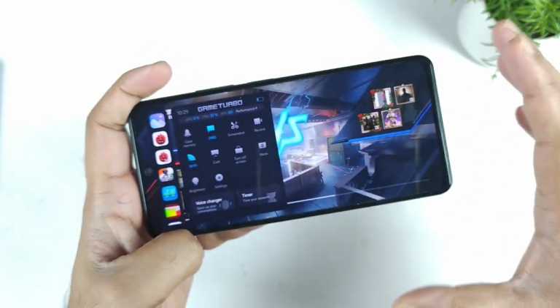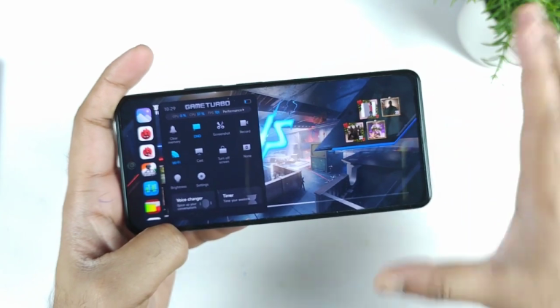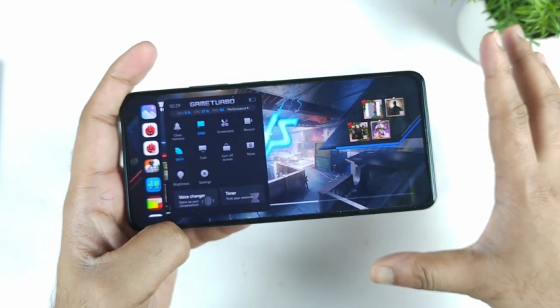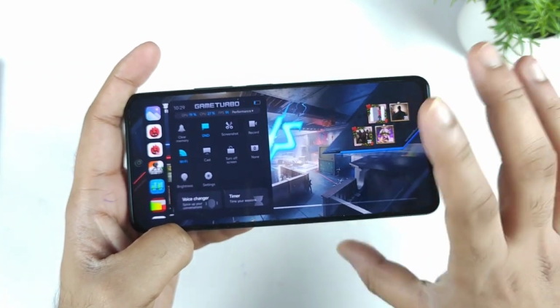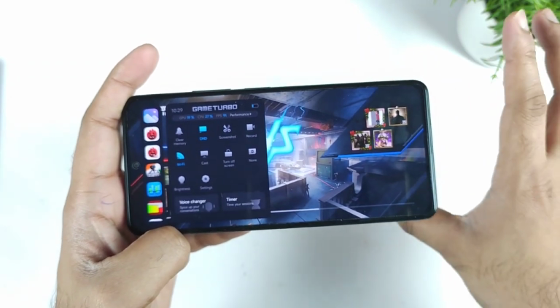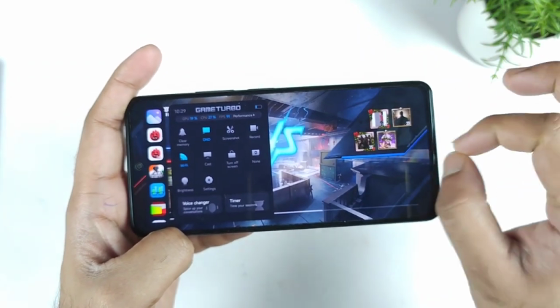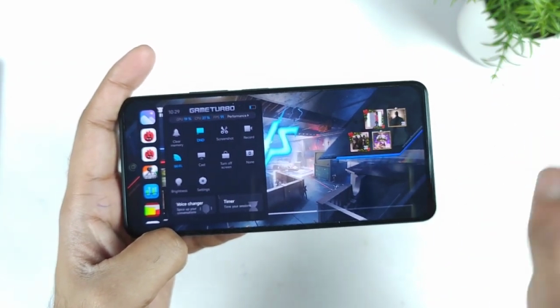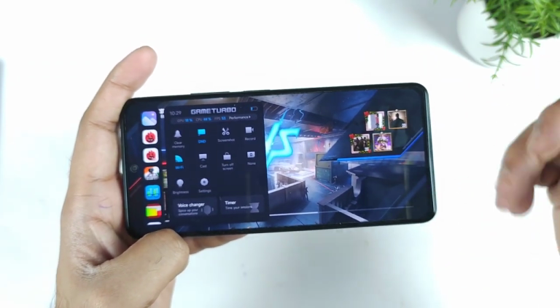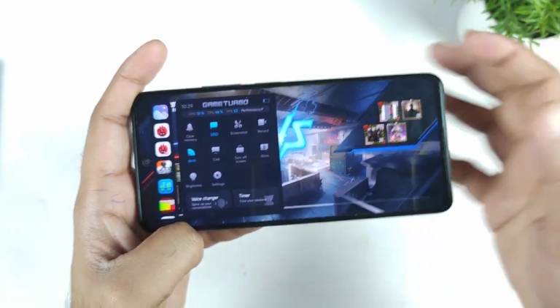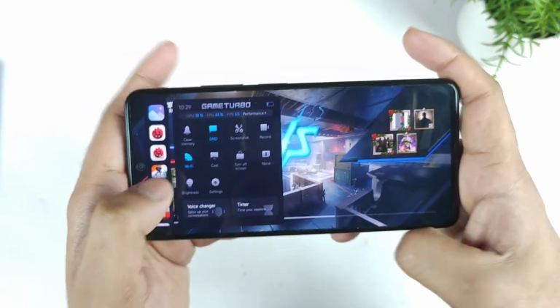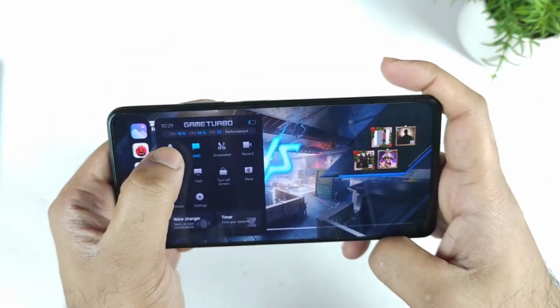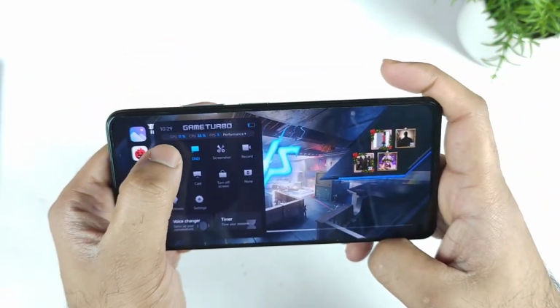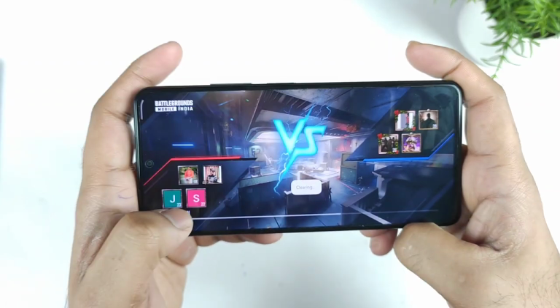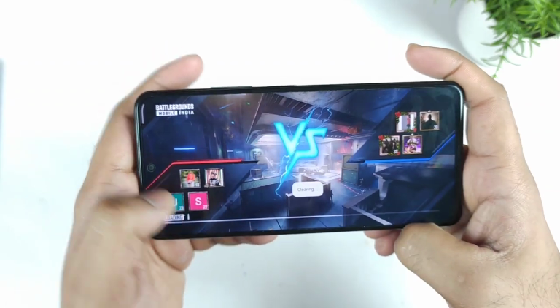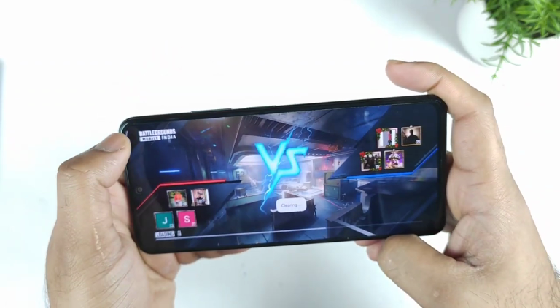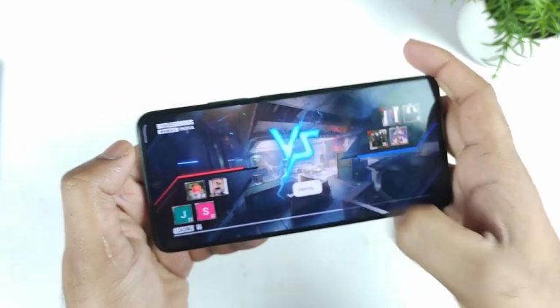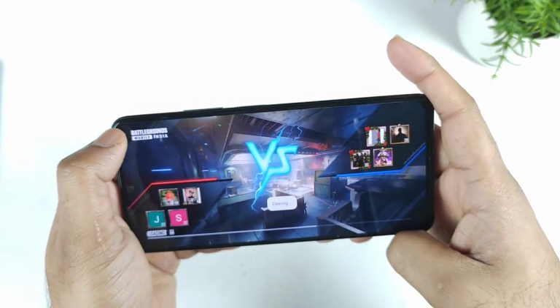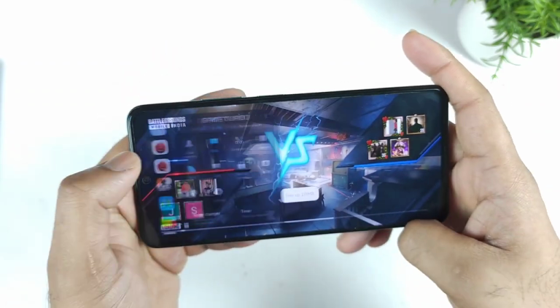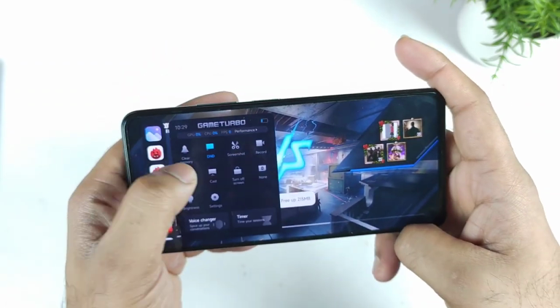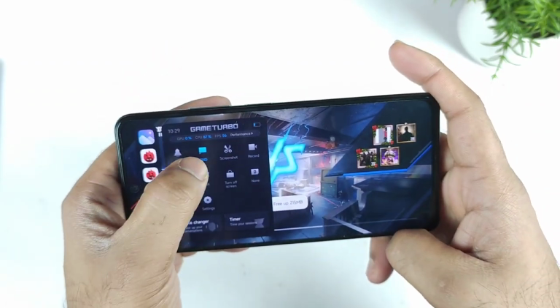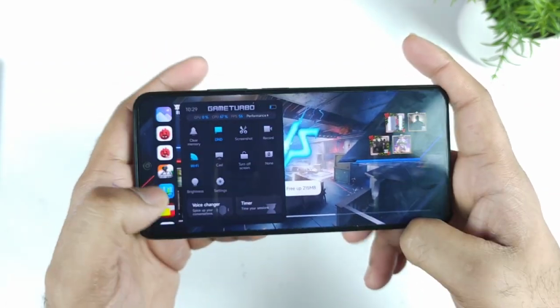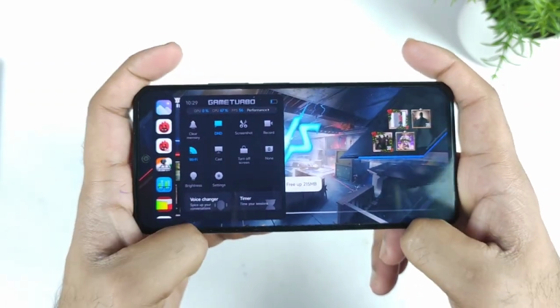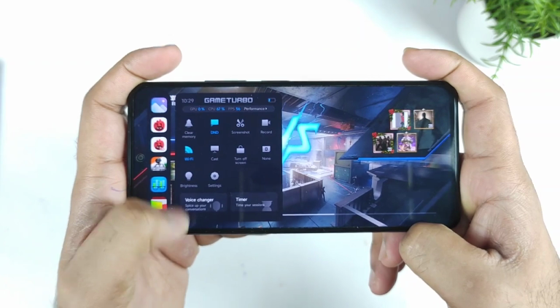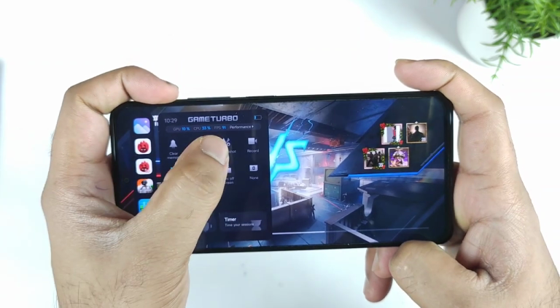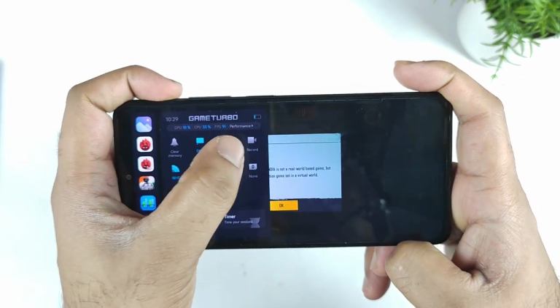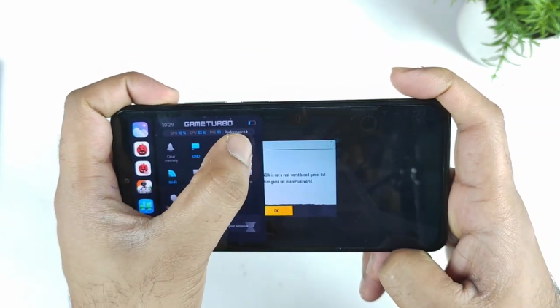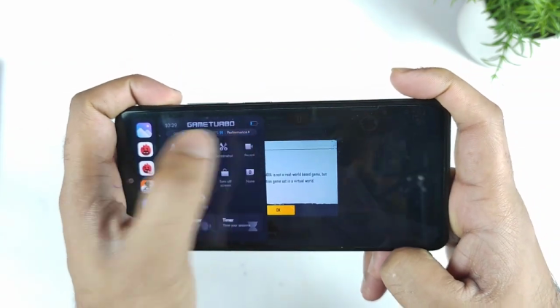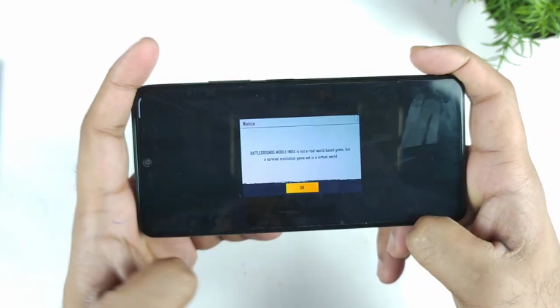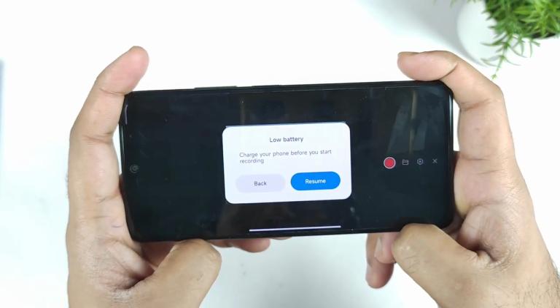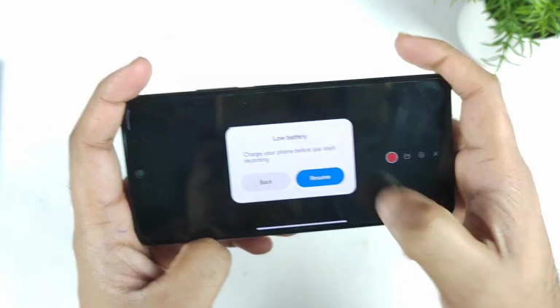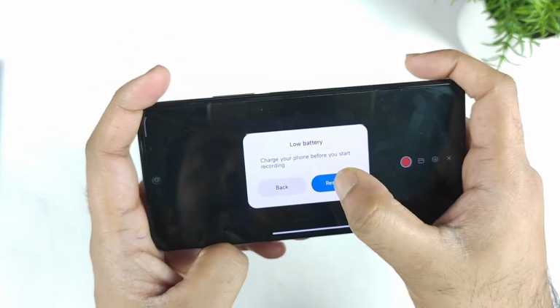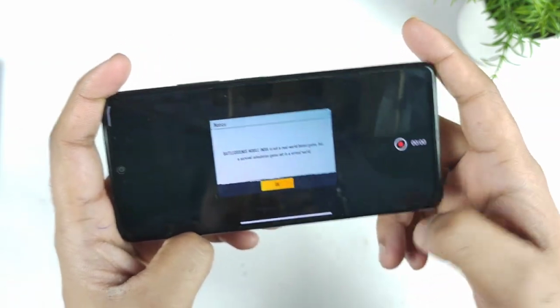The BGMI mobile game is still at 90 fps and hasn't been updated after MIUI 13. If you want to clear memory, you can clear background RAM, cache, and everything. There's also a Do Not Disturb mode, a screenshot mode, and a video recording mode.